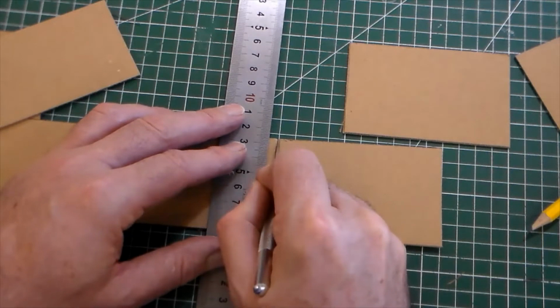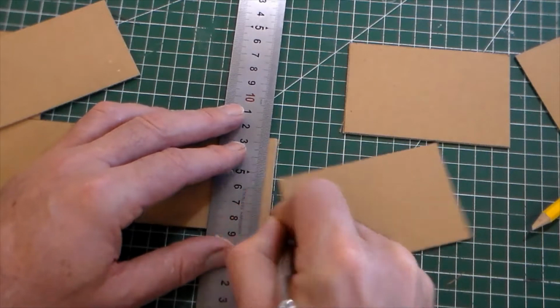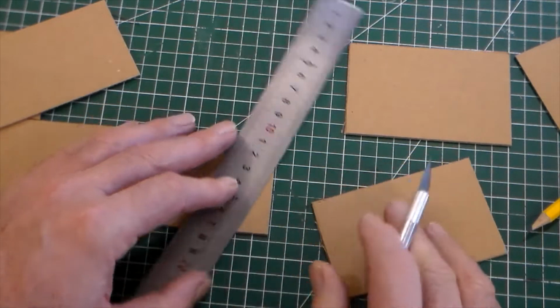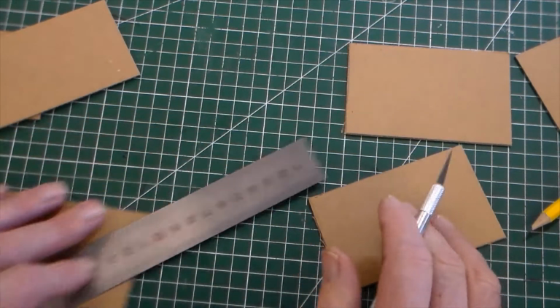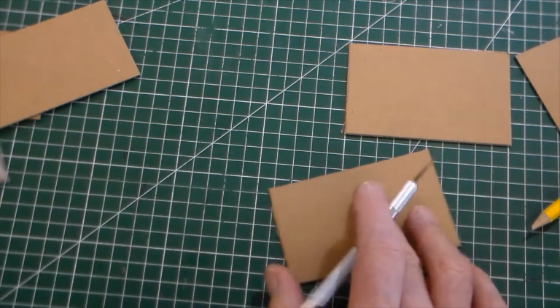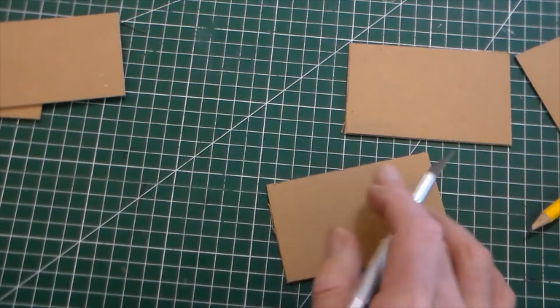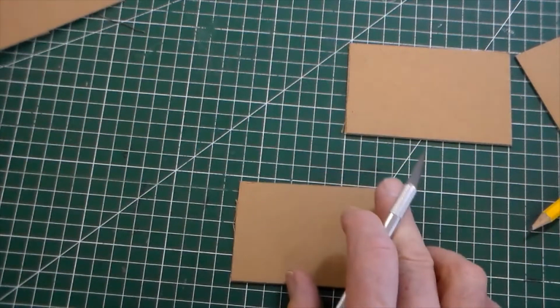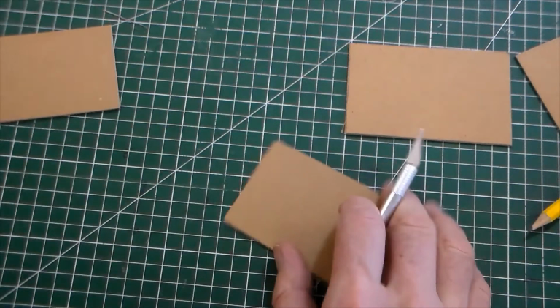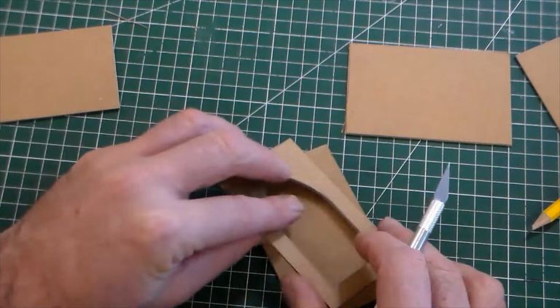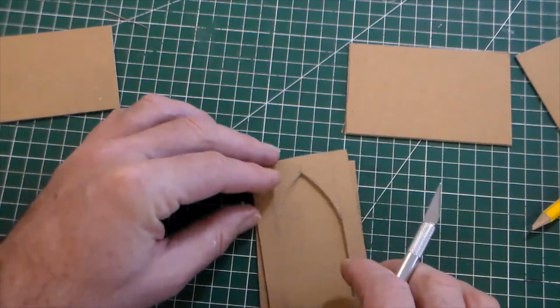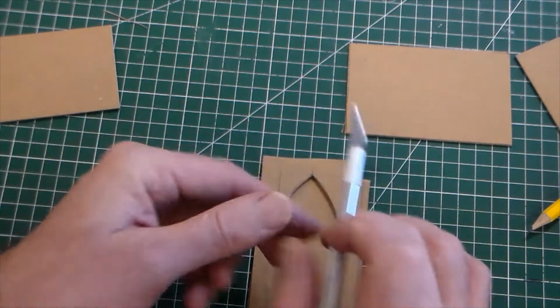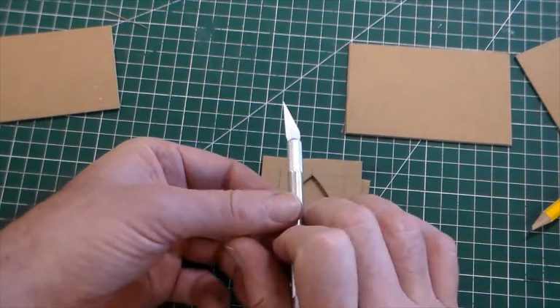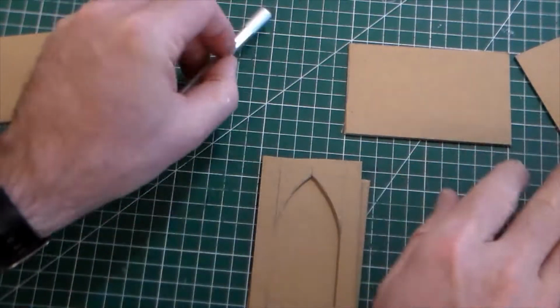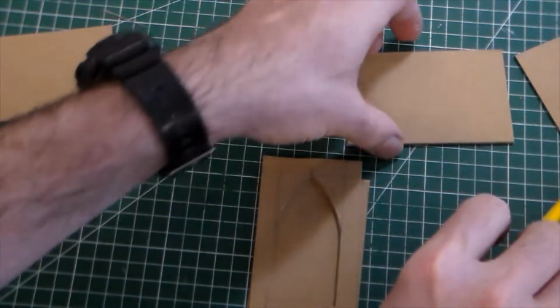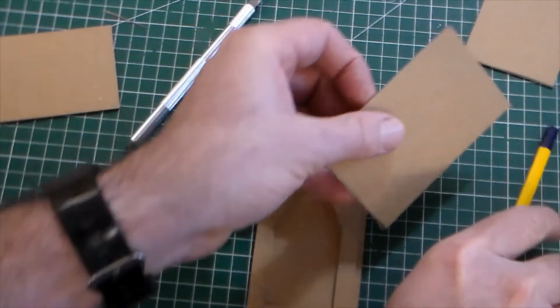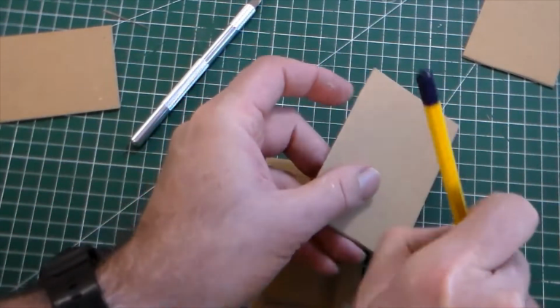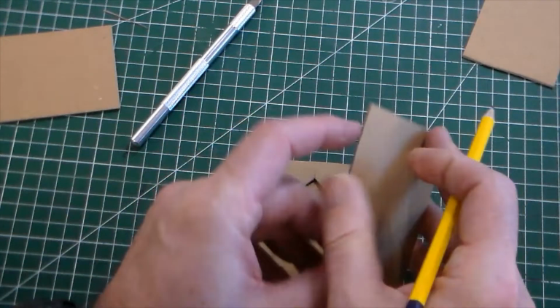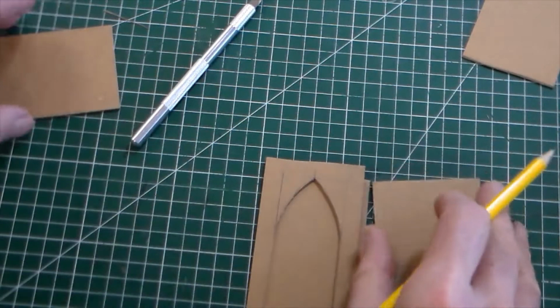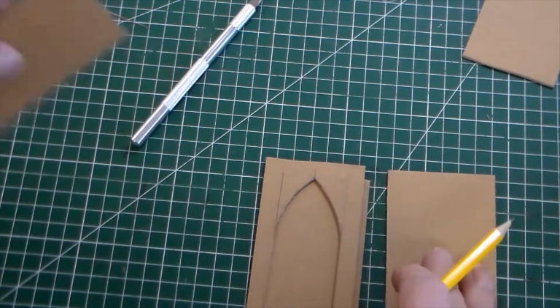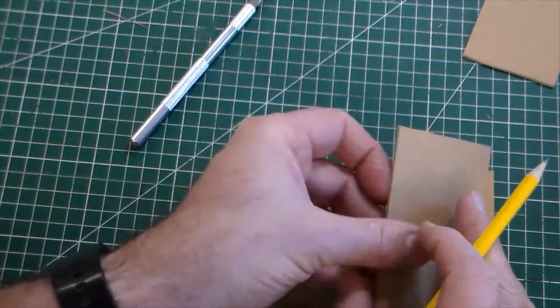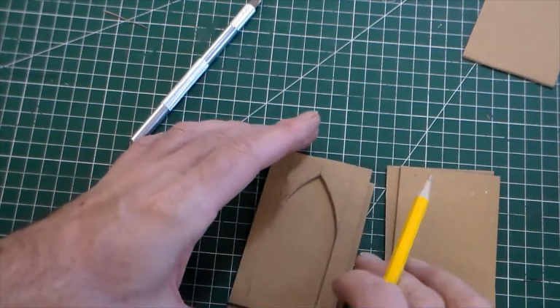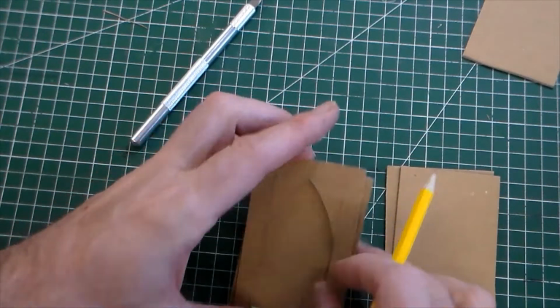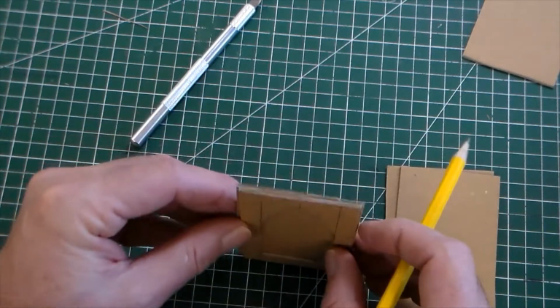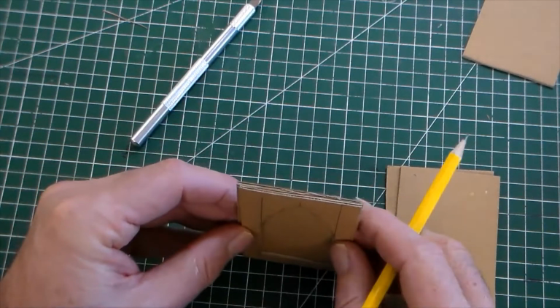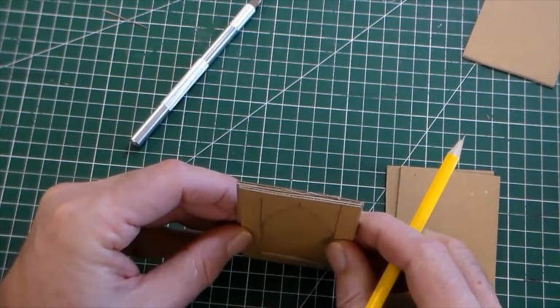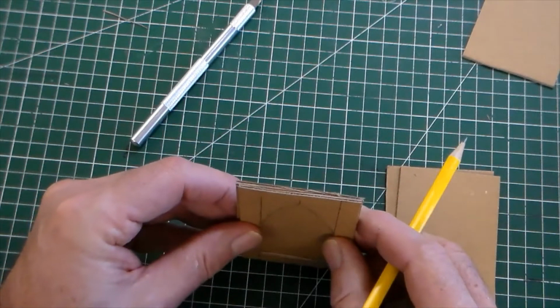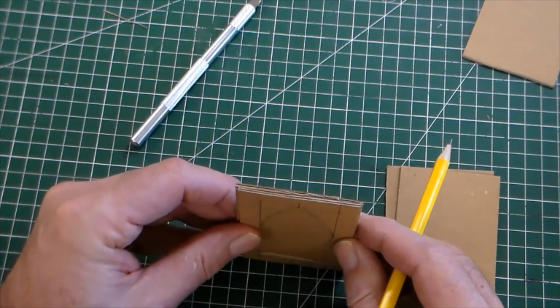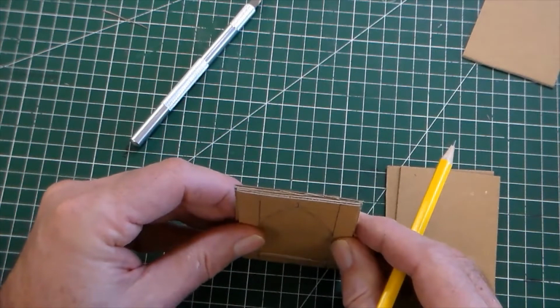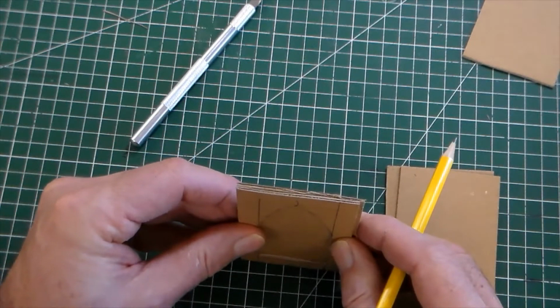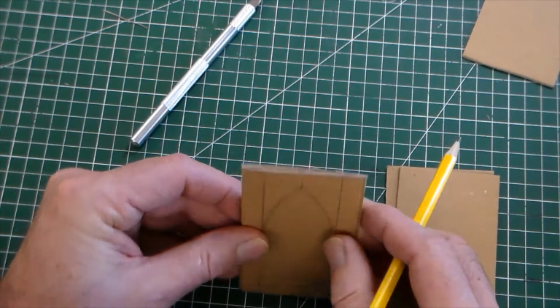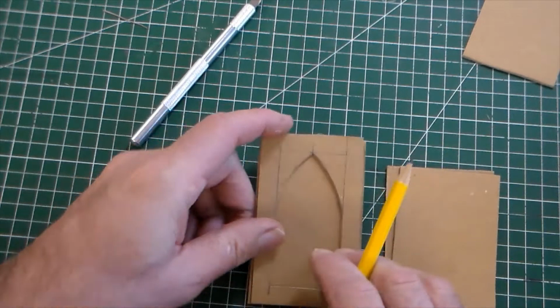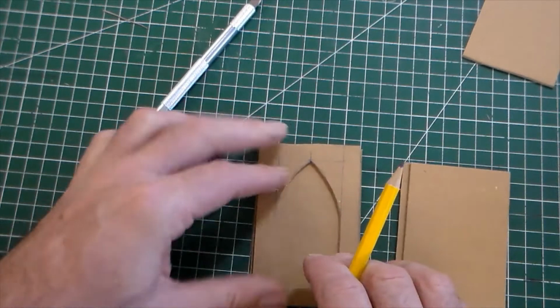Now I'm going to use one of these. I've now got four sides. I'm just going to cut windows out on two sides of them, so I'm lining this up here.